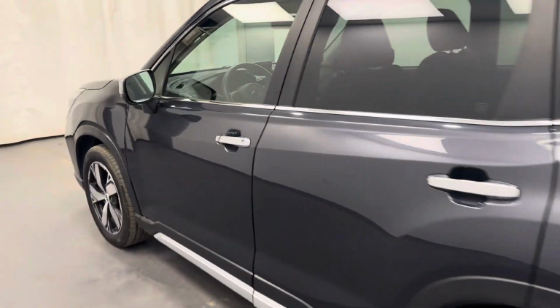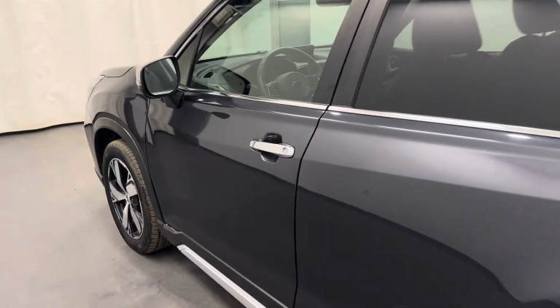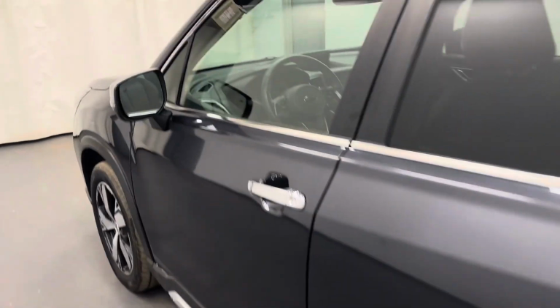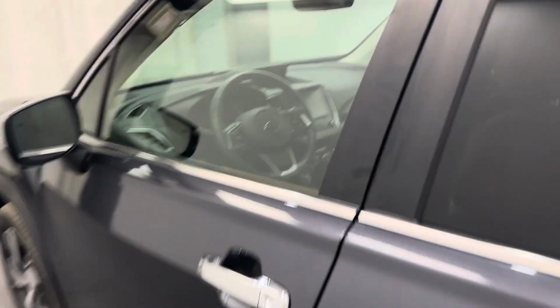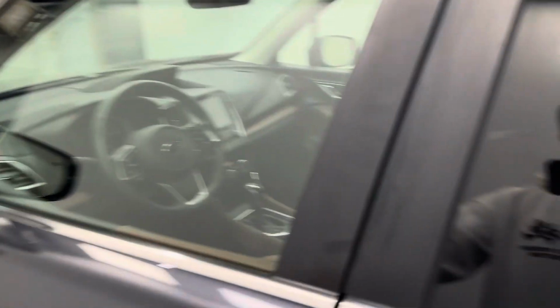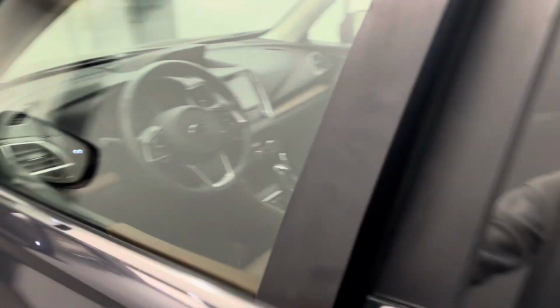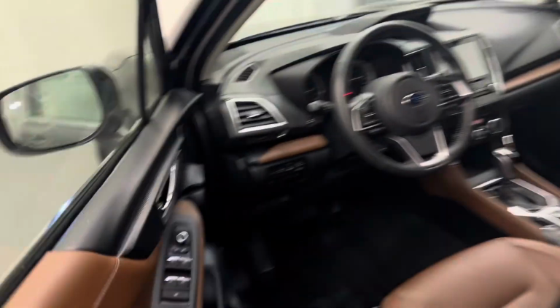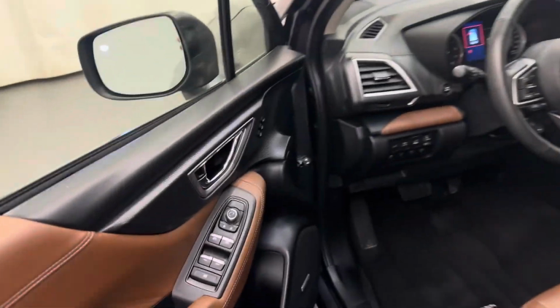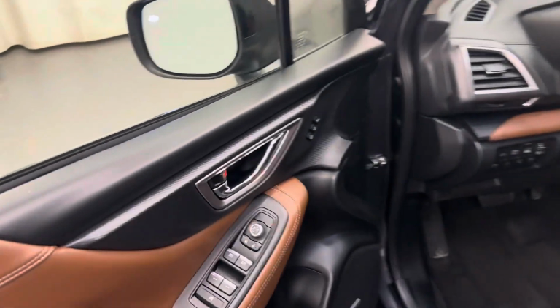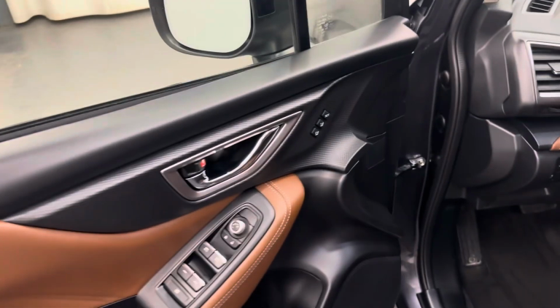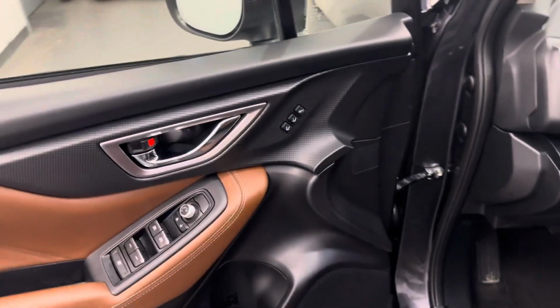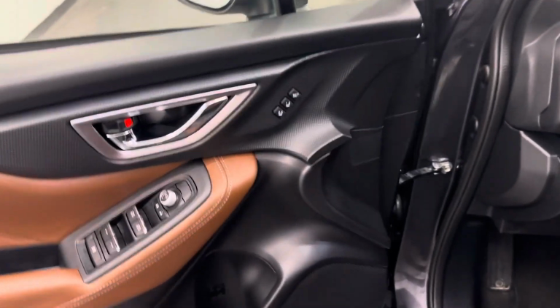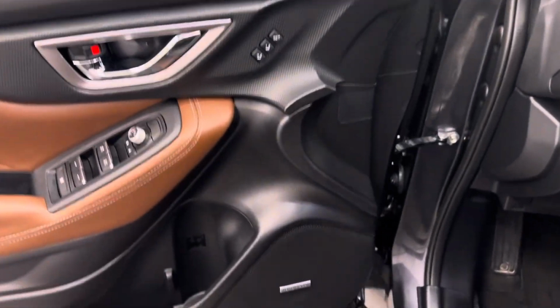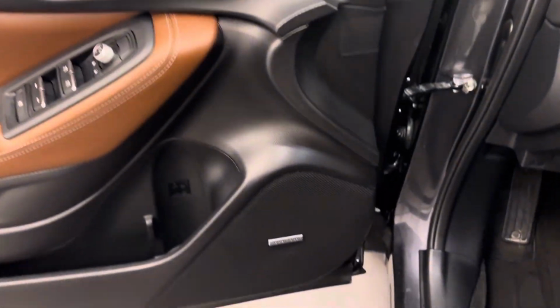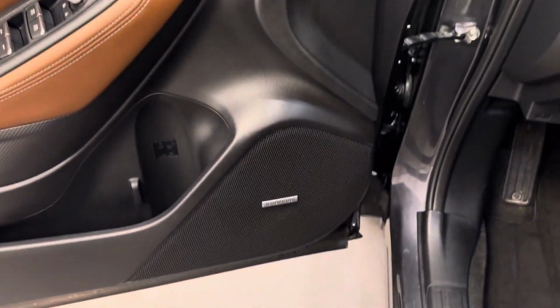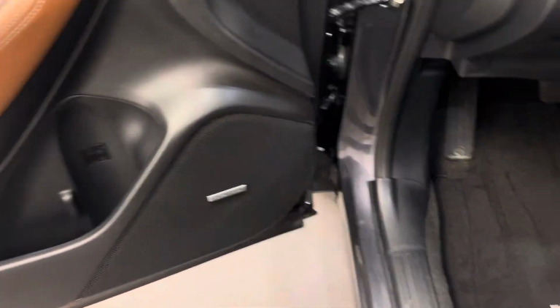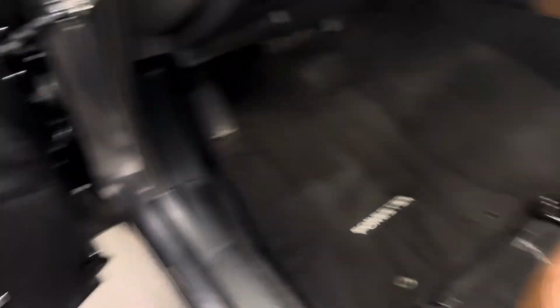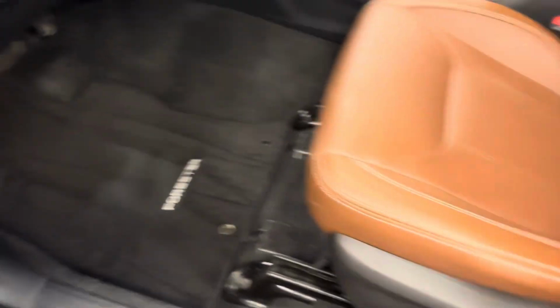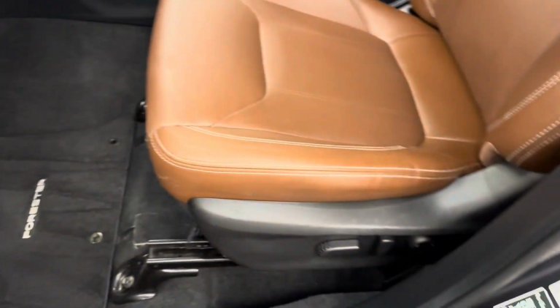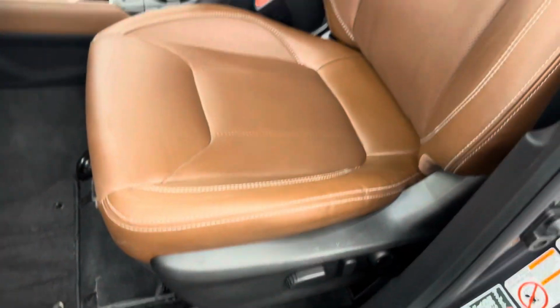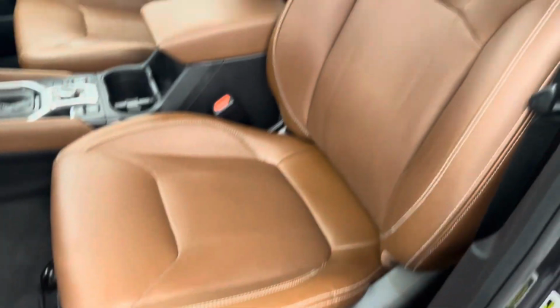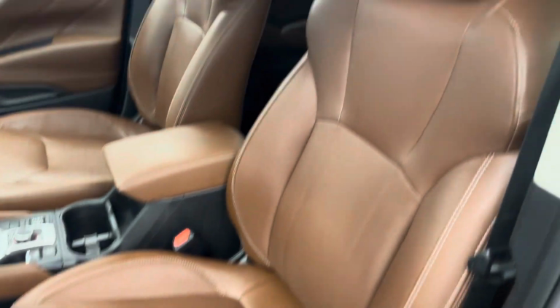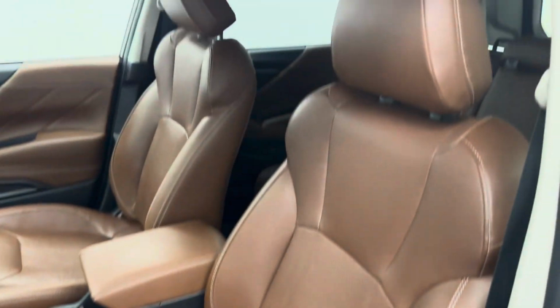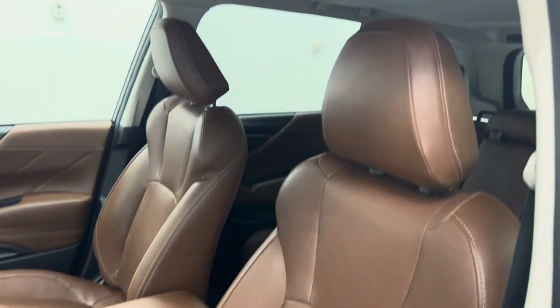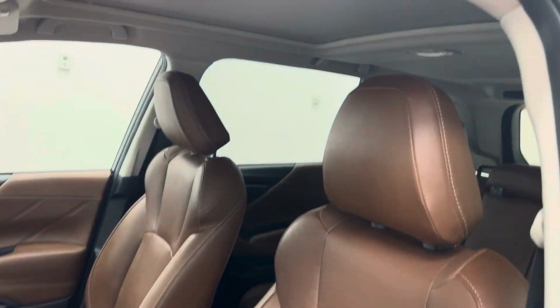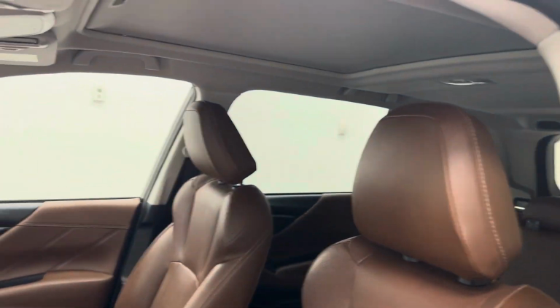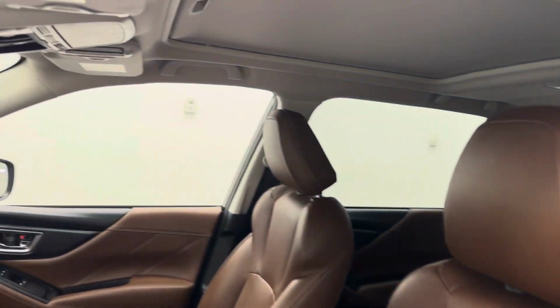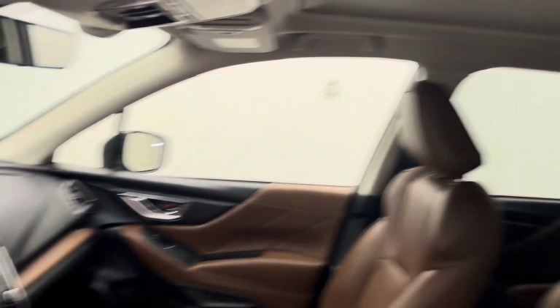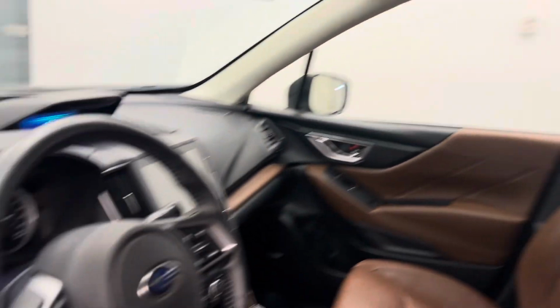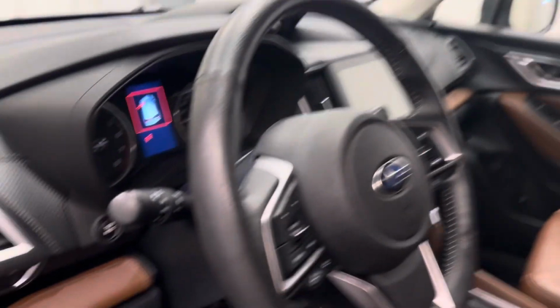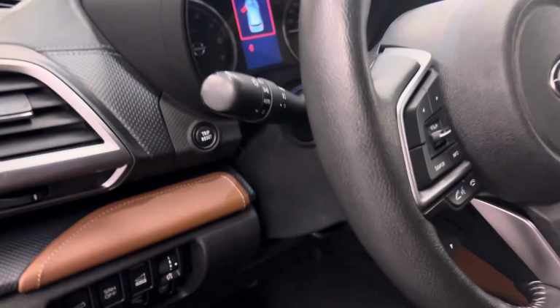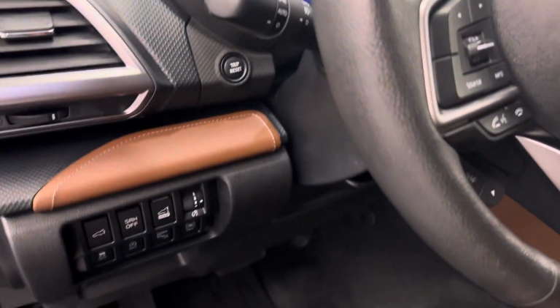Interior options include power windows, locks and mirrors, memory seats, premium audio system, power seats with lumbar support, leather wrap upholstery, adjustable headrests, sunroof, light controls, and rear HVAC controls.